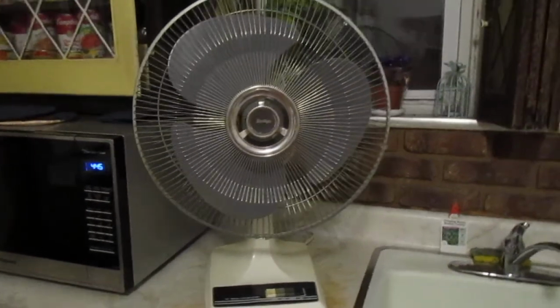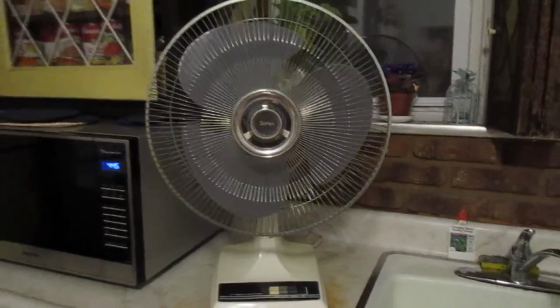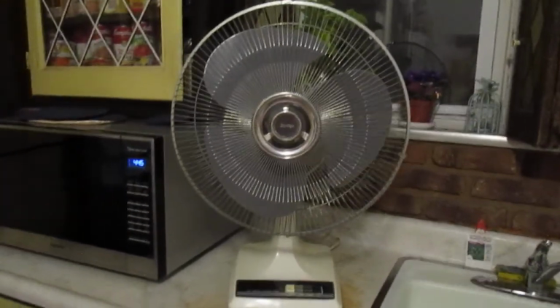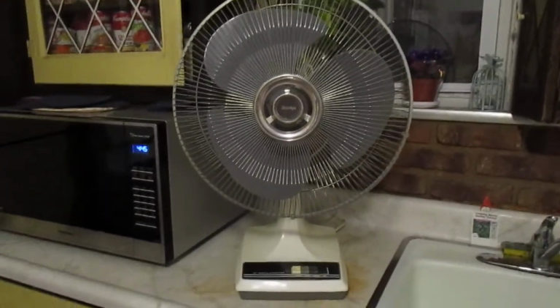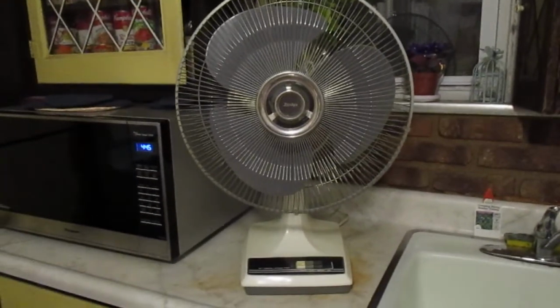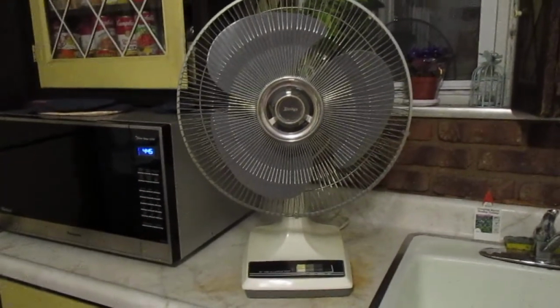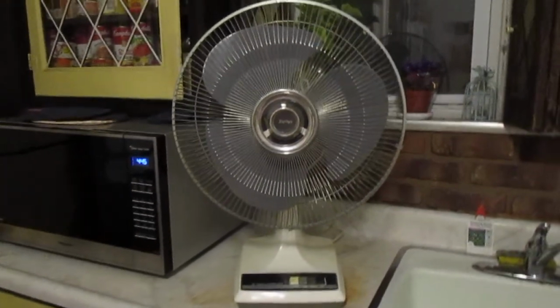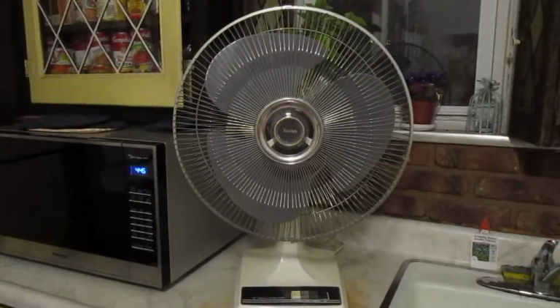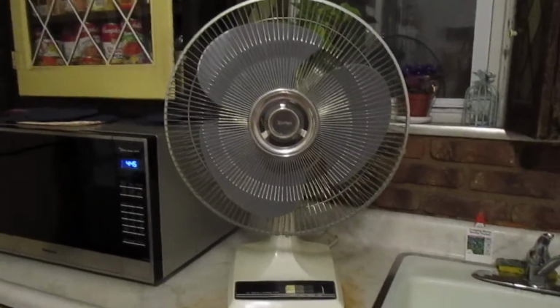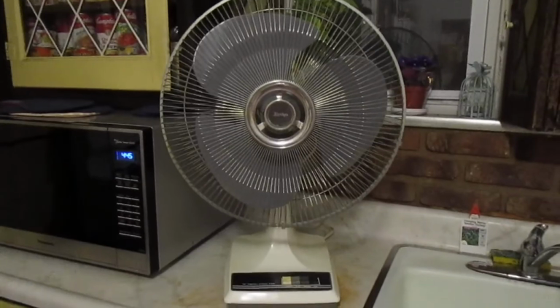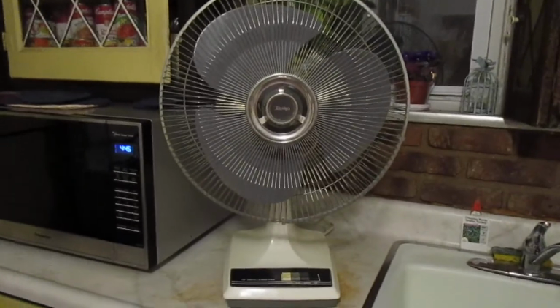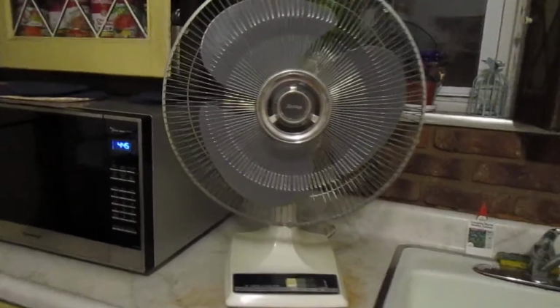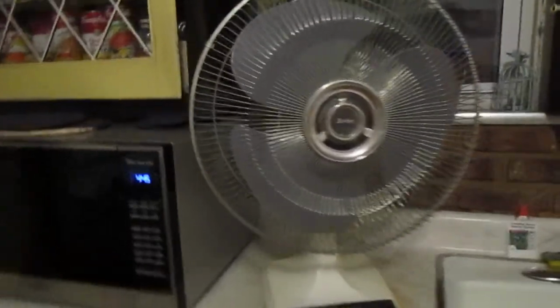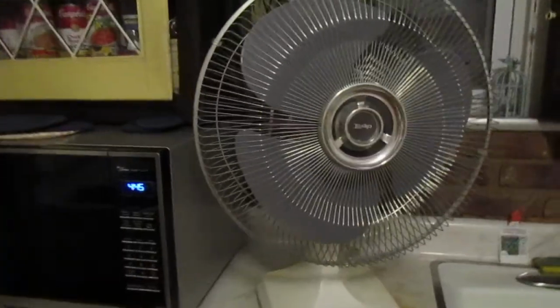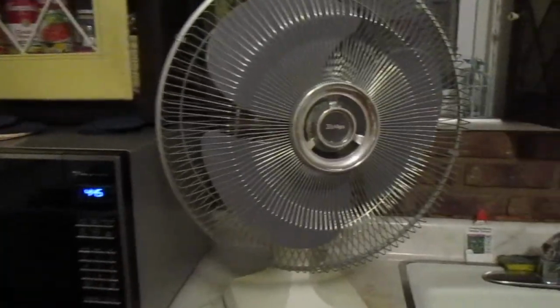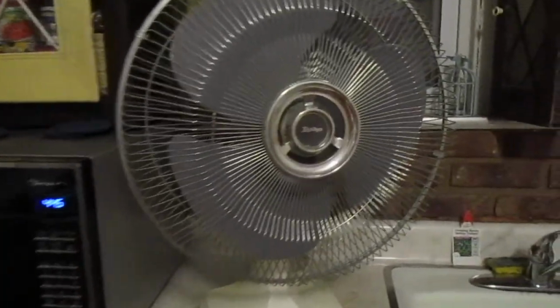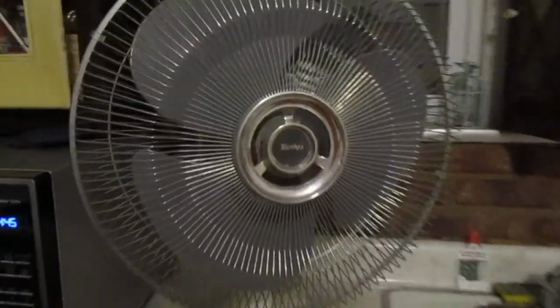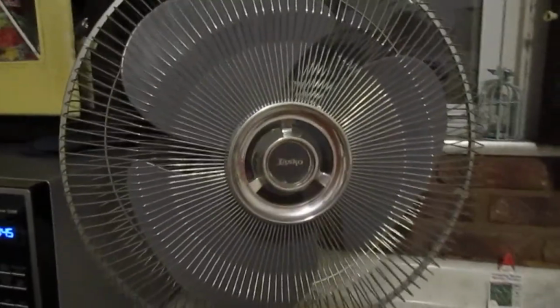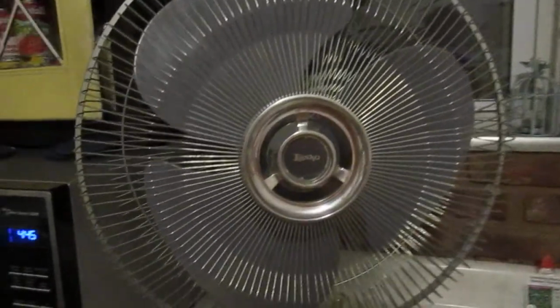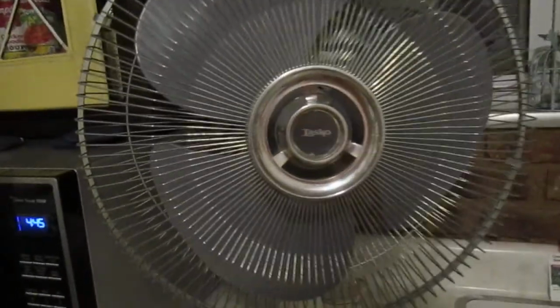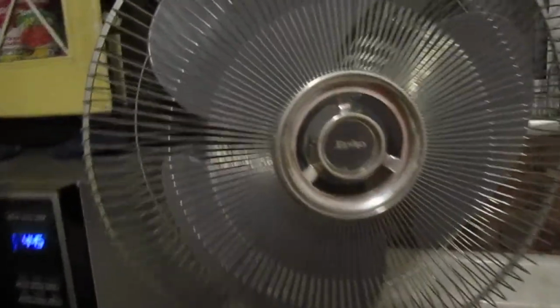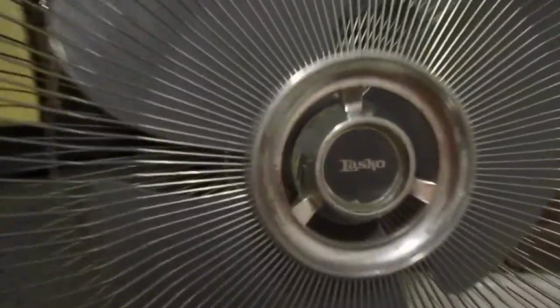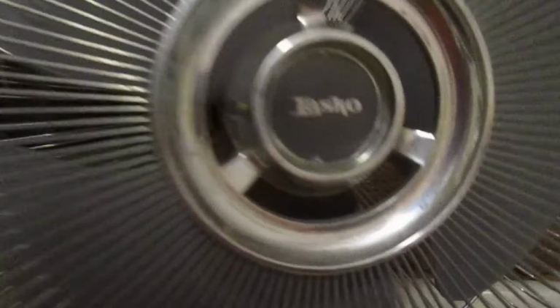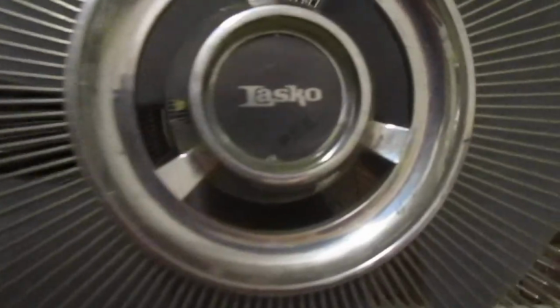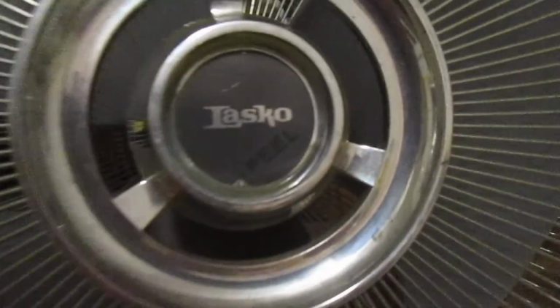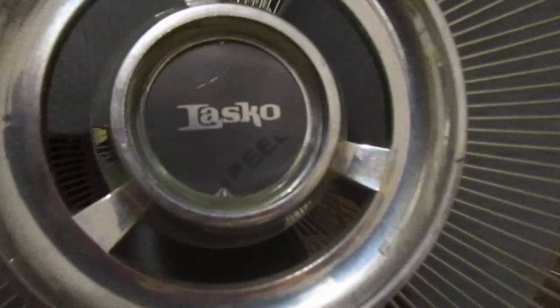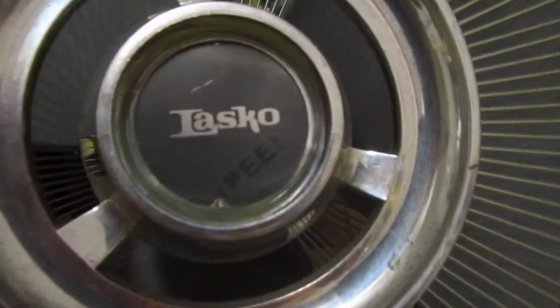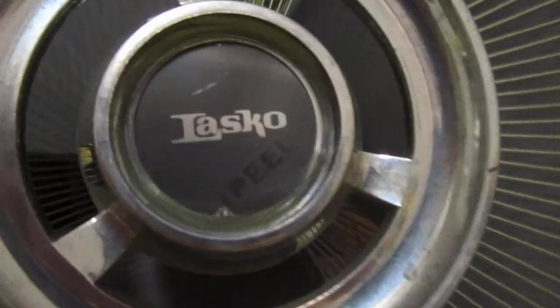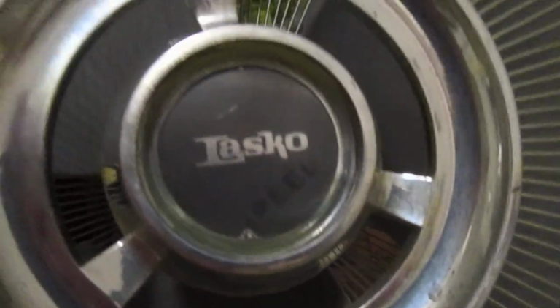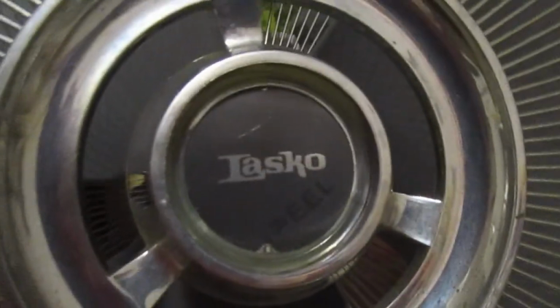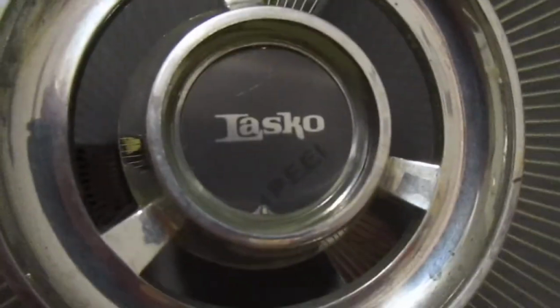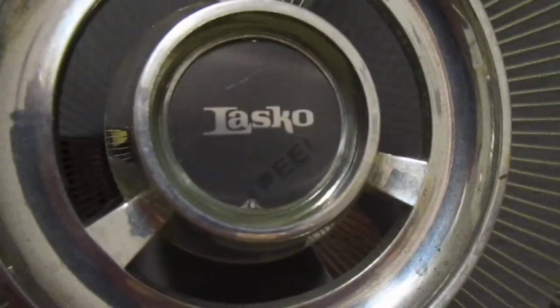I got this fan at a flea market for I think it was only 10 bucks. And it's in pretty much mint condition. It even still has the protective sticker on the badge there — you can see it says peel.